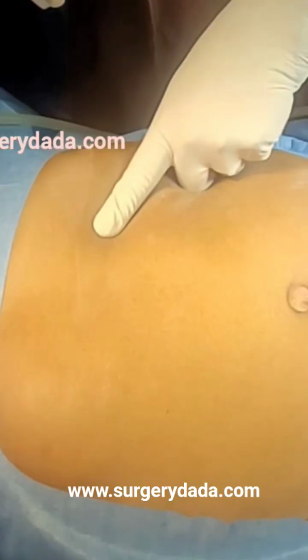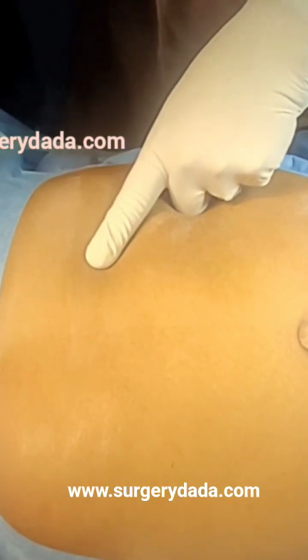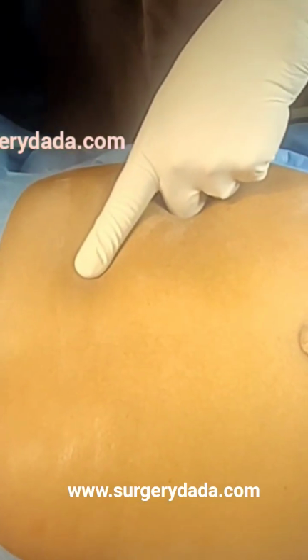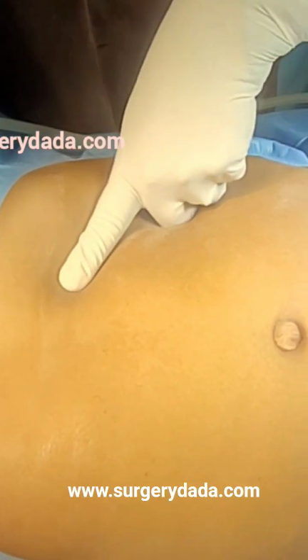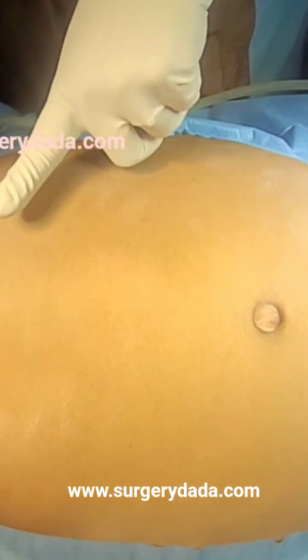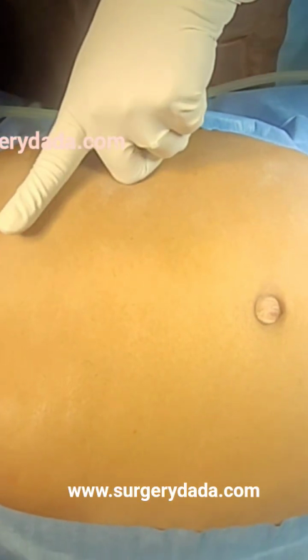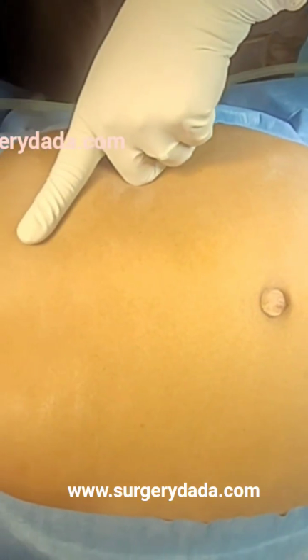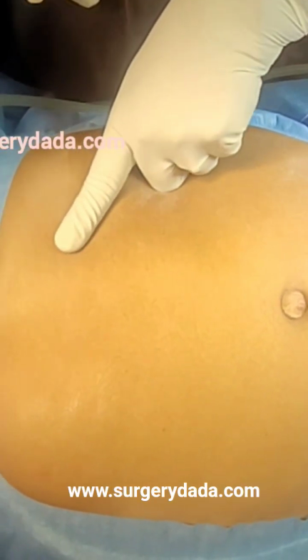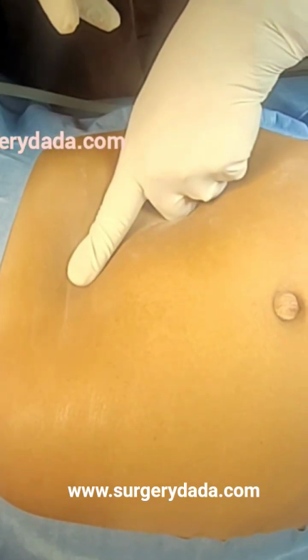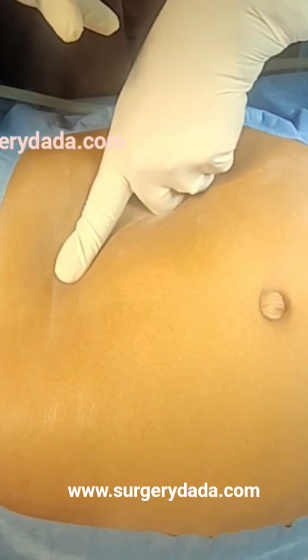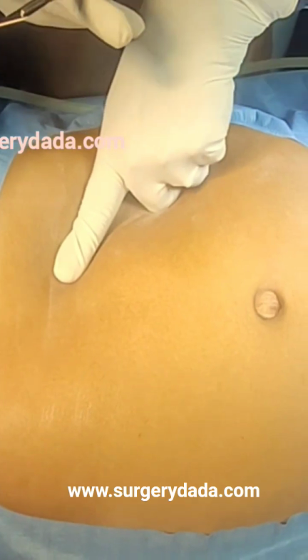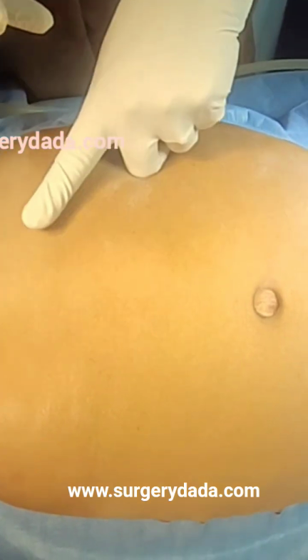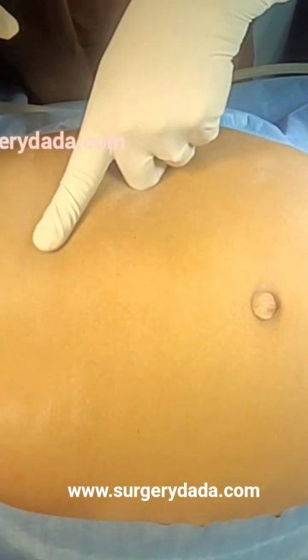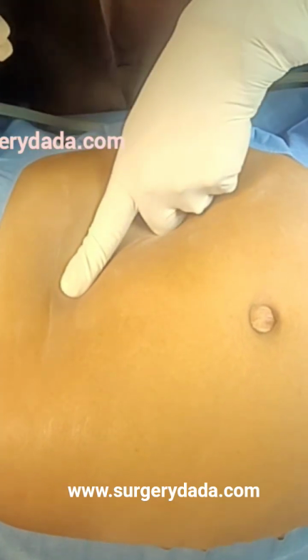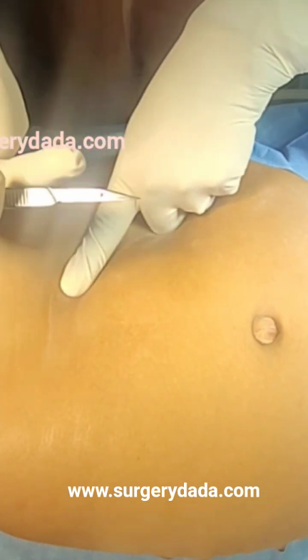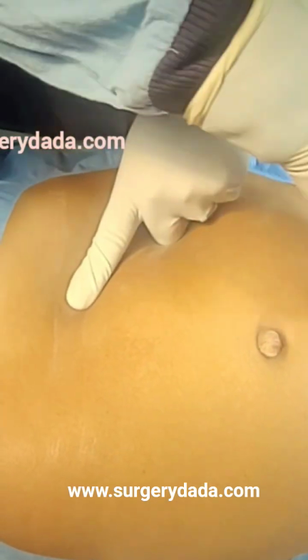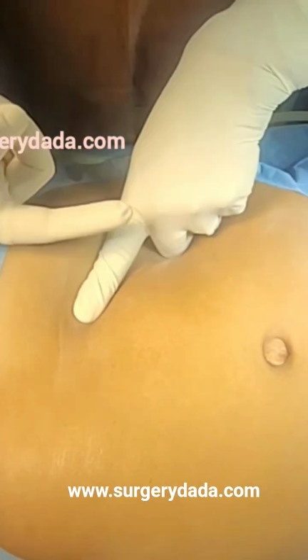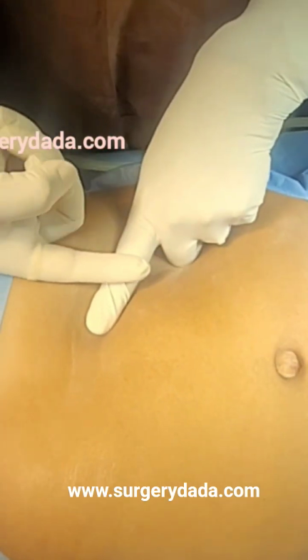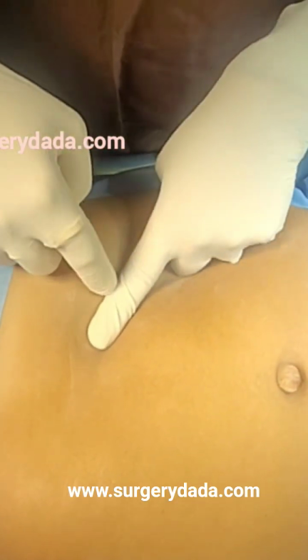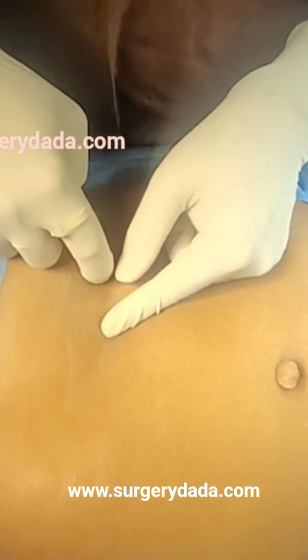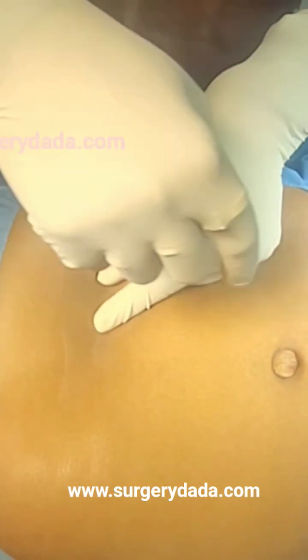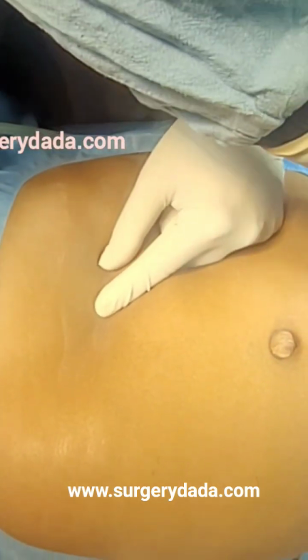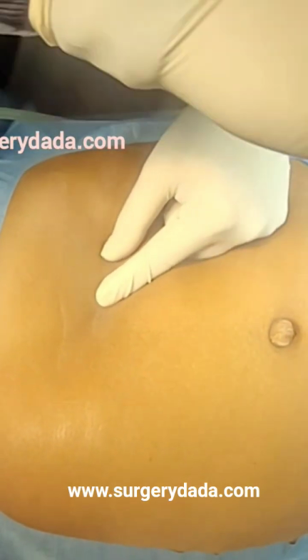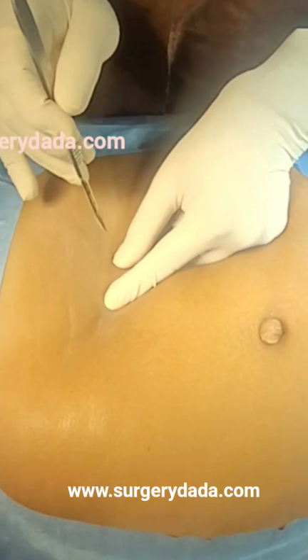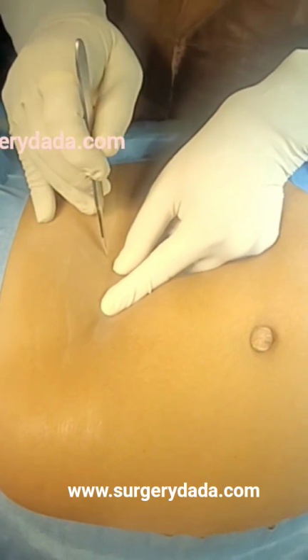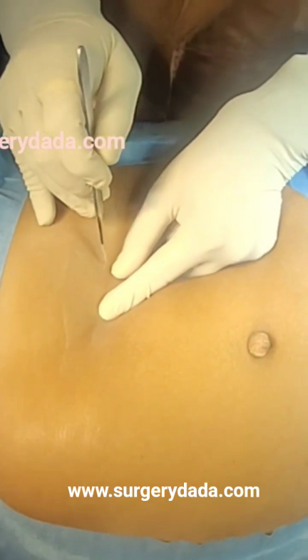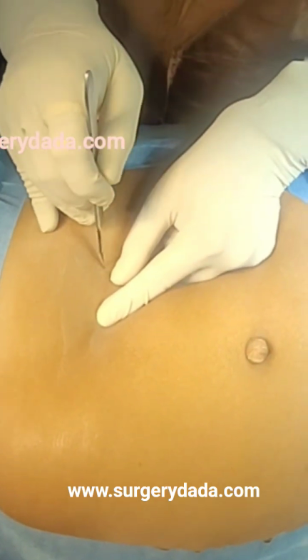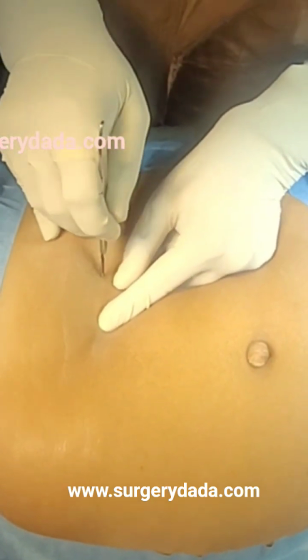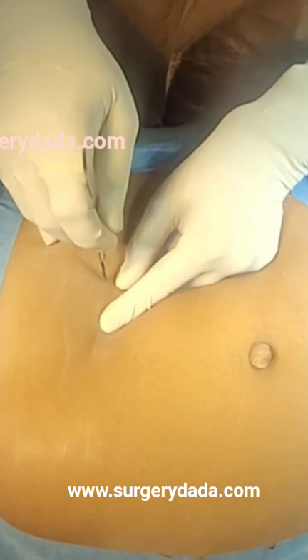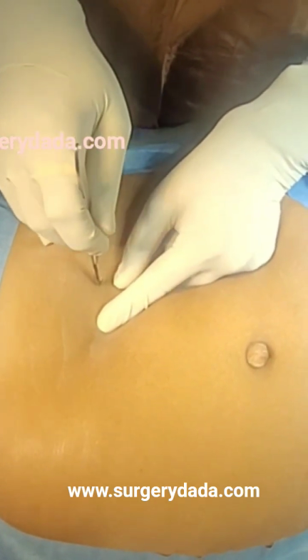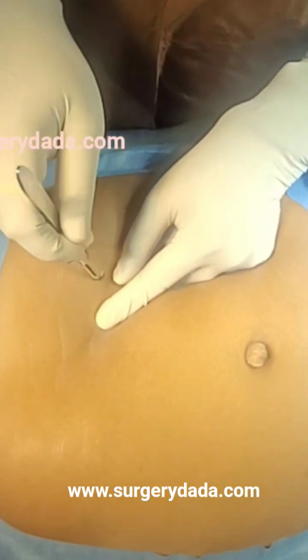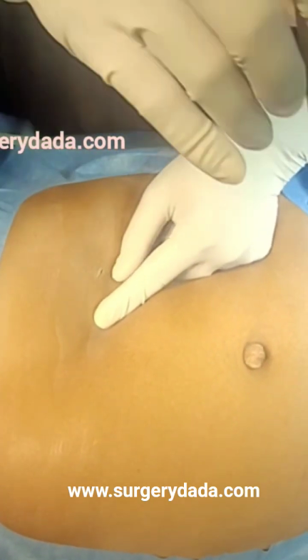We are going for a Palmer's point access. Two finger spaces below it, at the mid-clavicular line — this point is the point. I will just make a nick here.